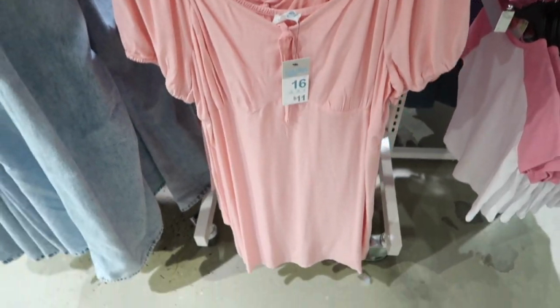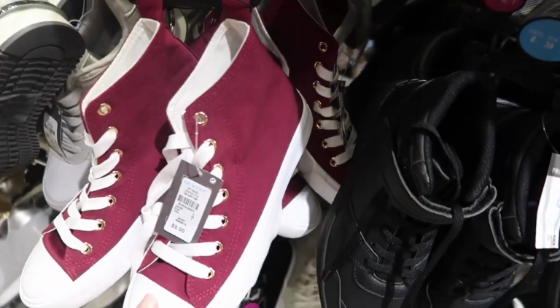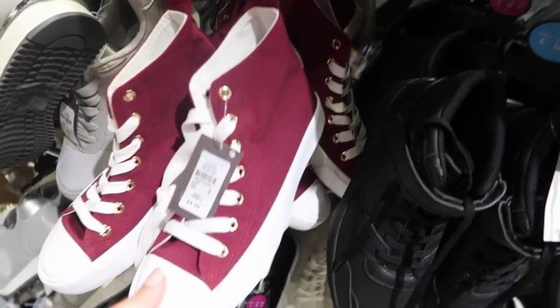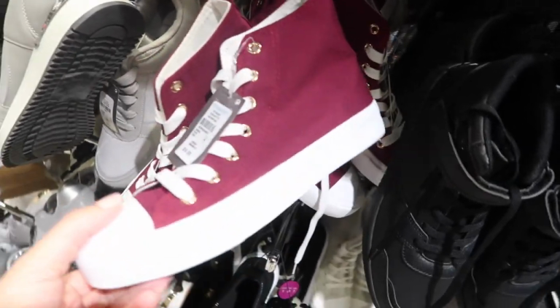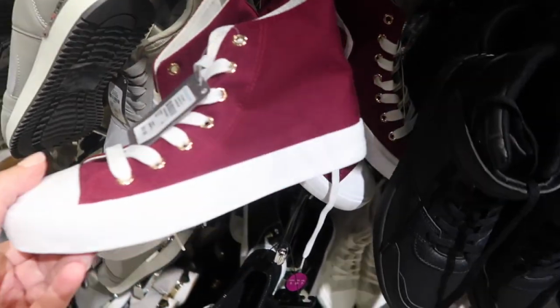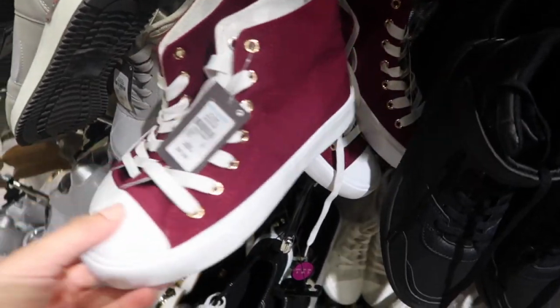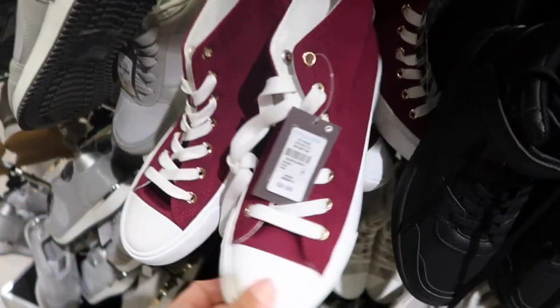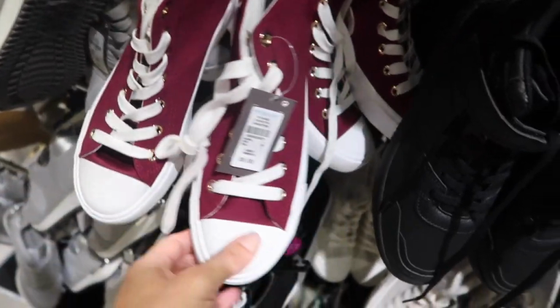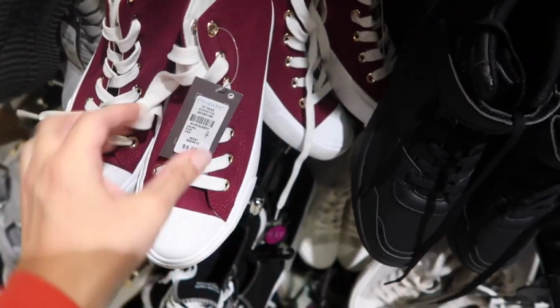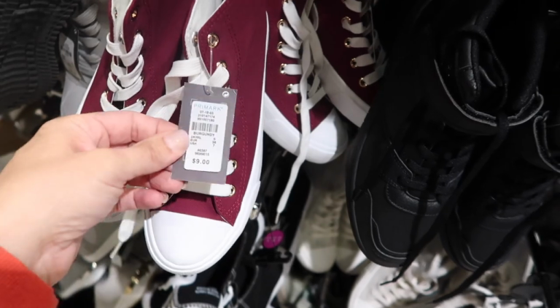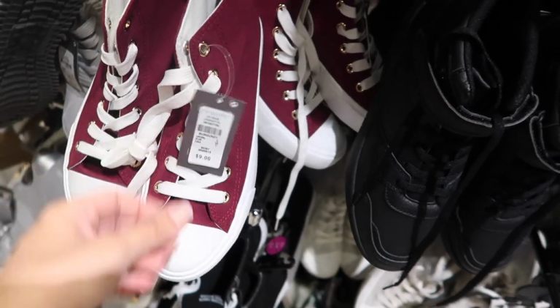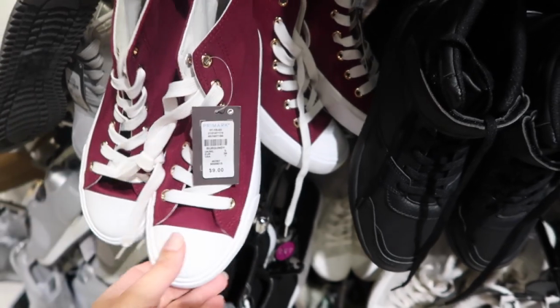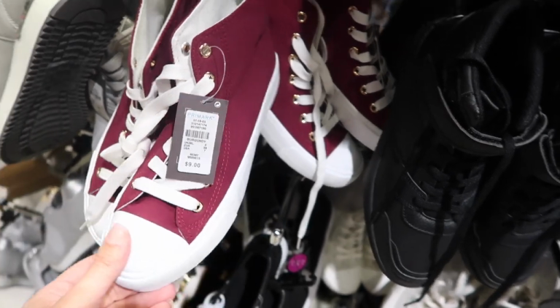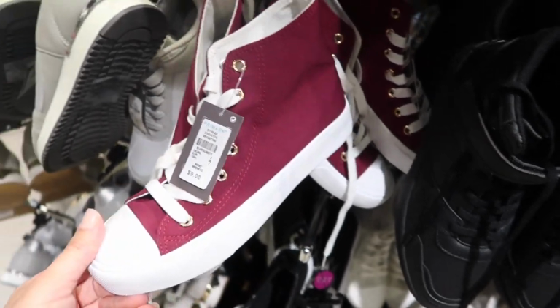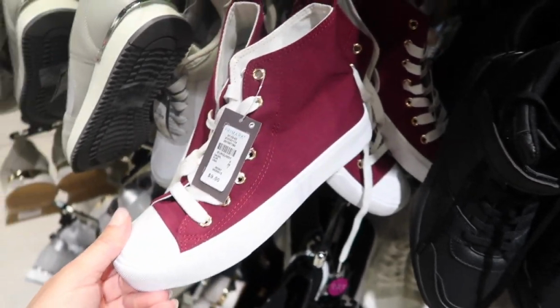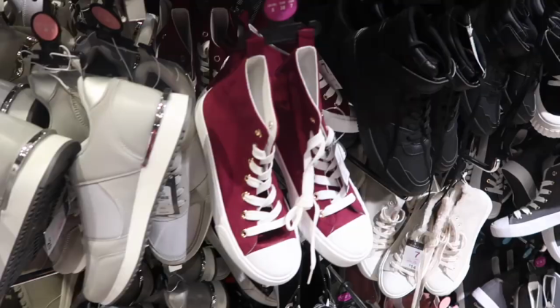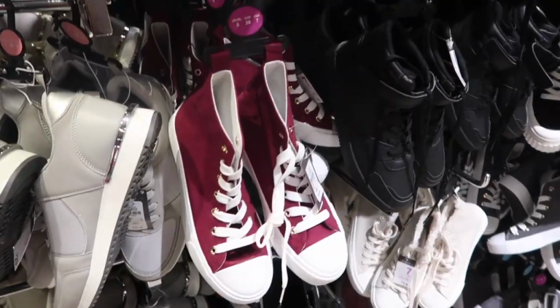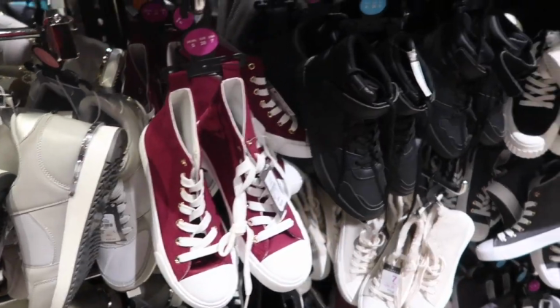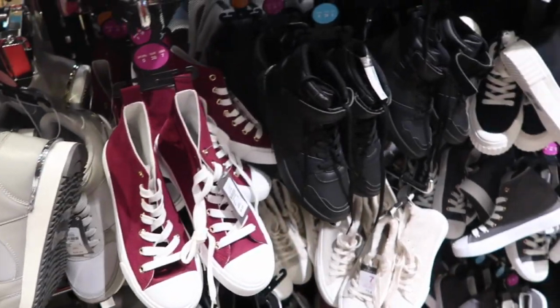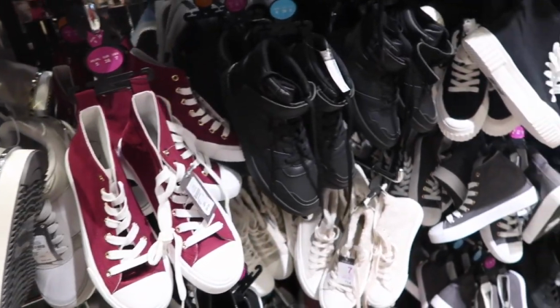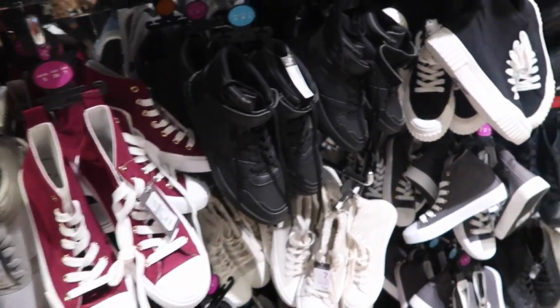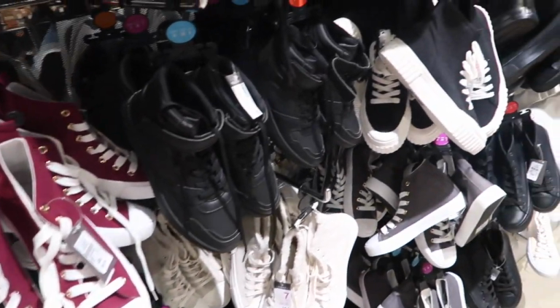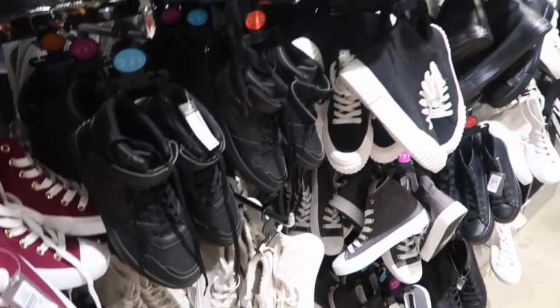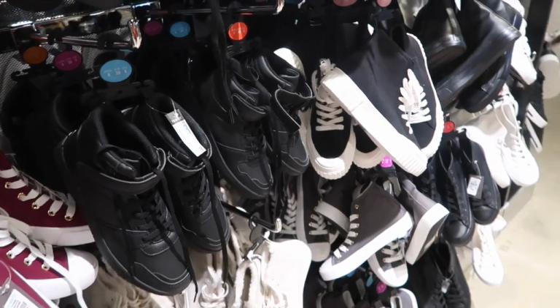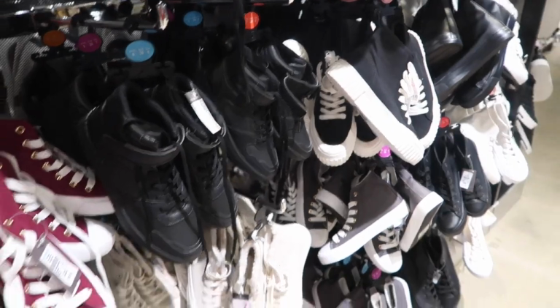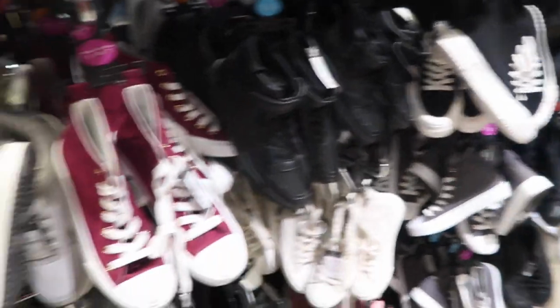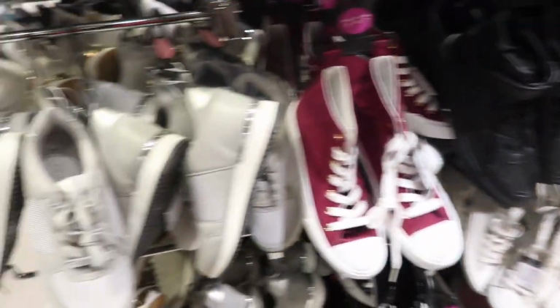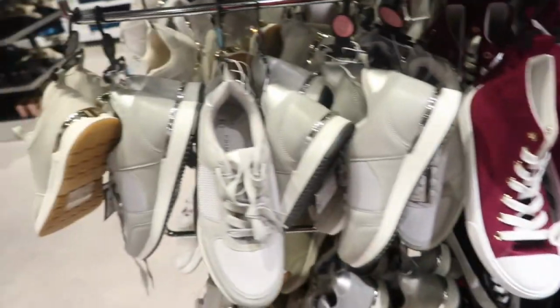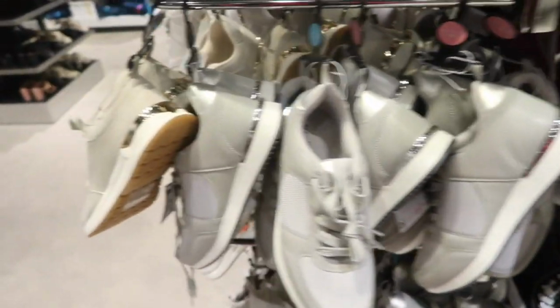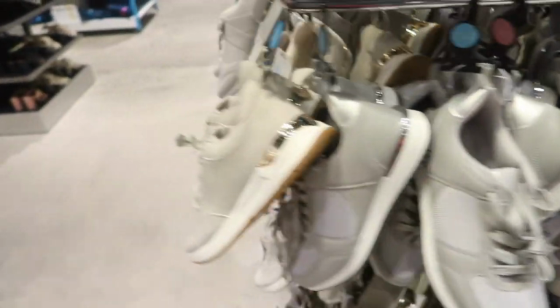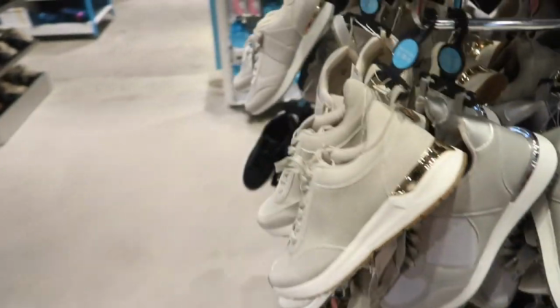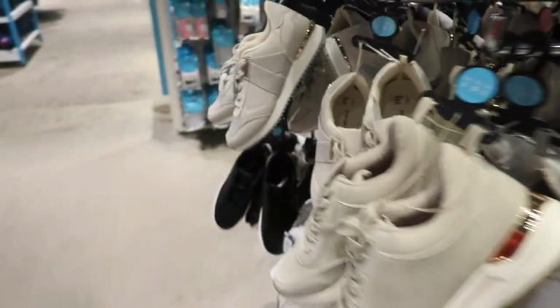This is a cute color — it's like a burgundy in the converse style sneakers, and these are only nine dollars. I'm going to end the video, thank you so much for watching! Give it a thumbs up if you liked it and don't forget to subscribe. Bye!